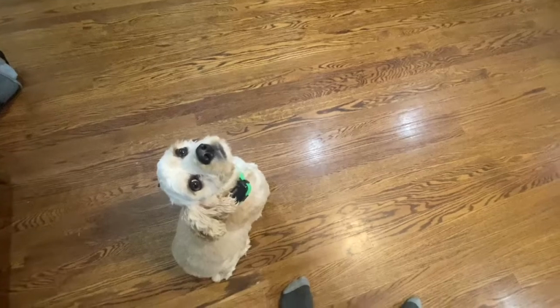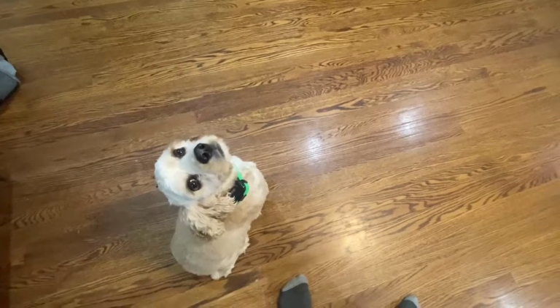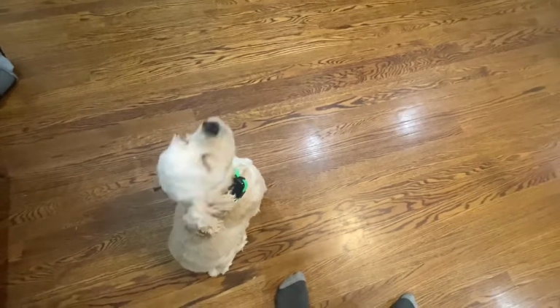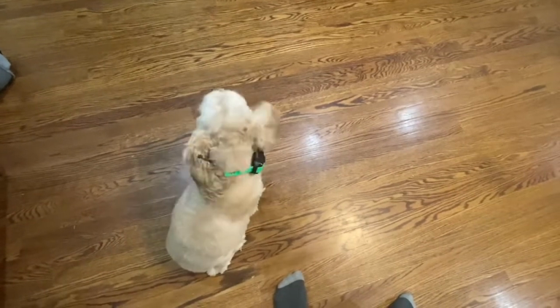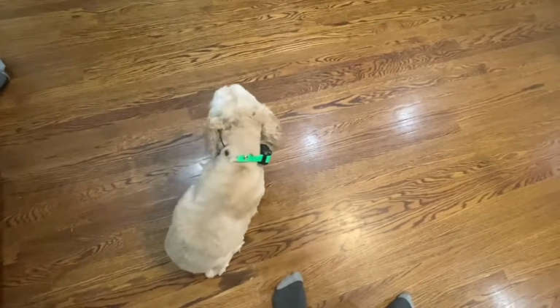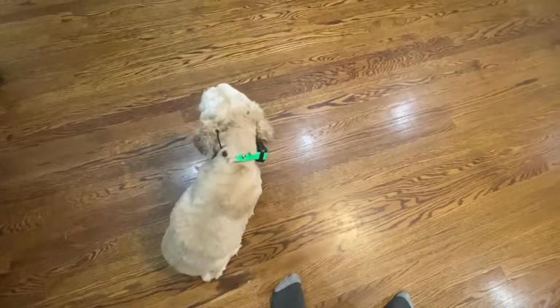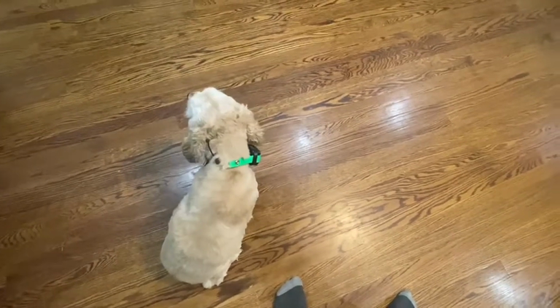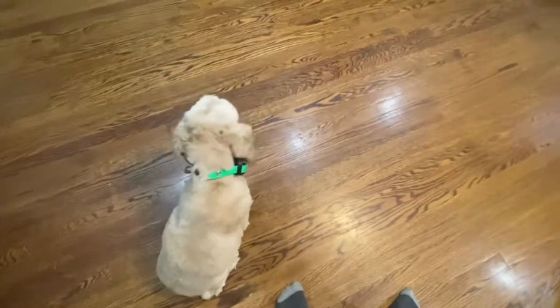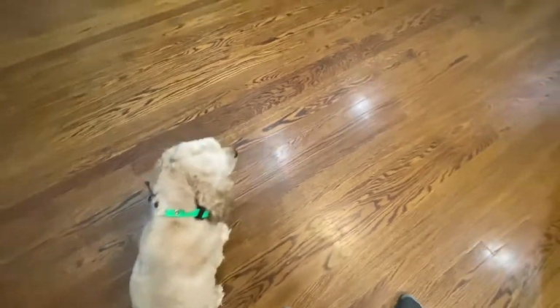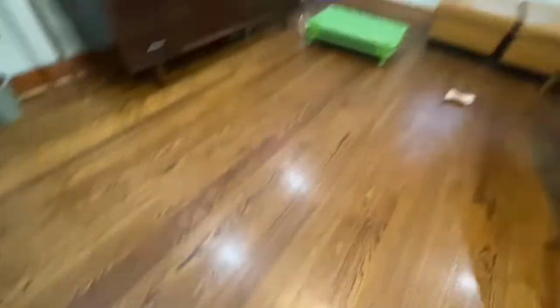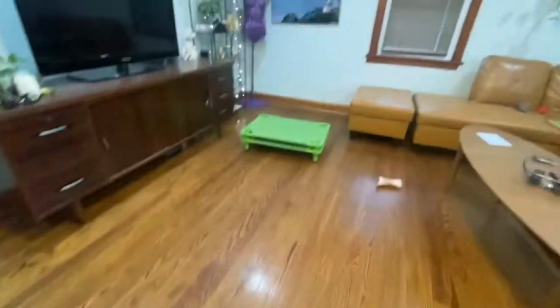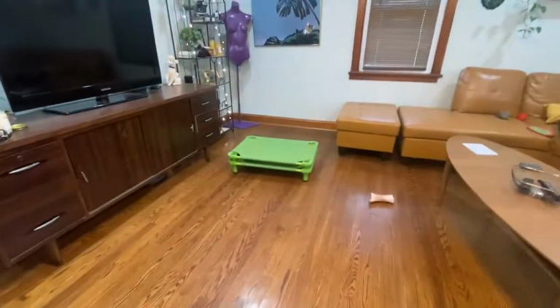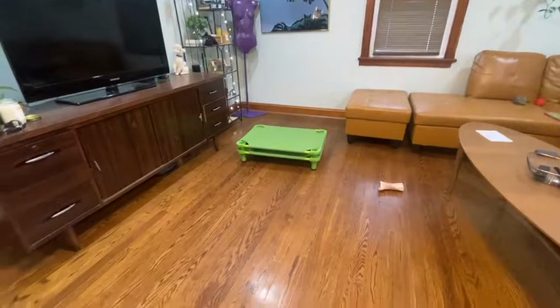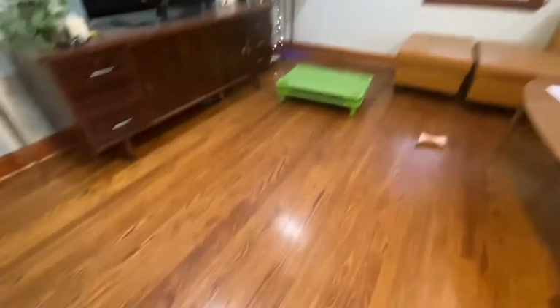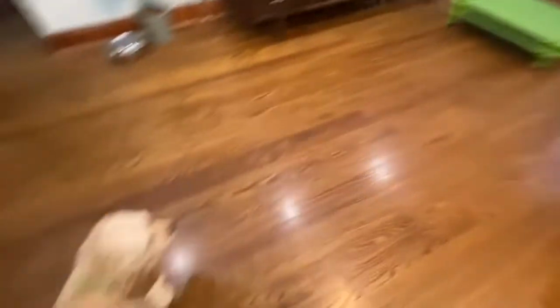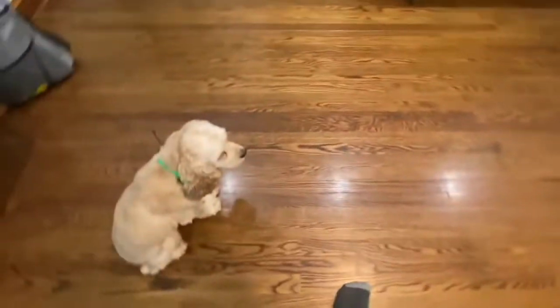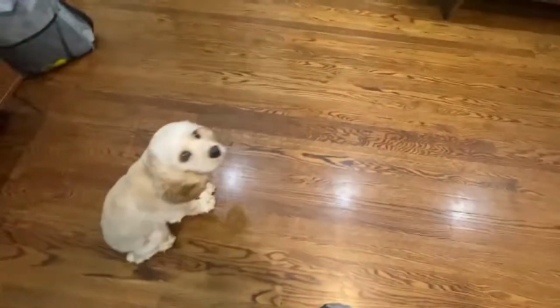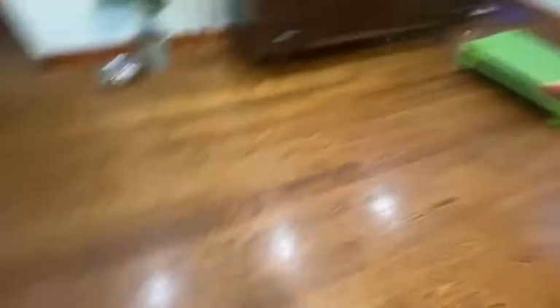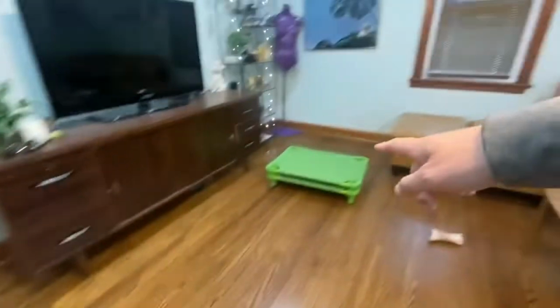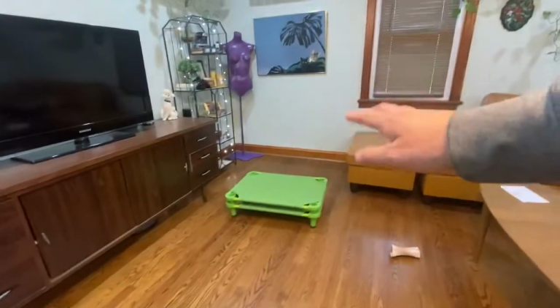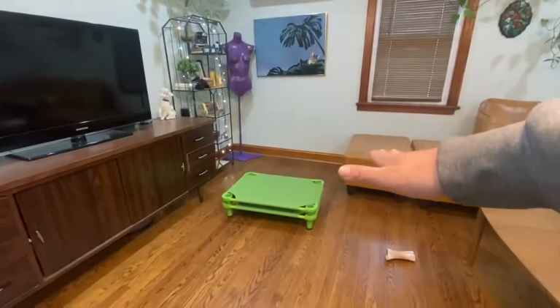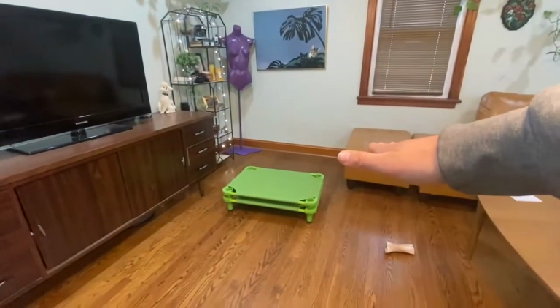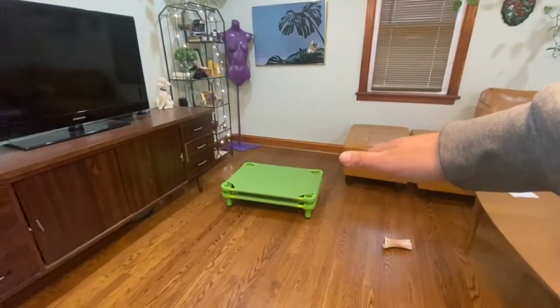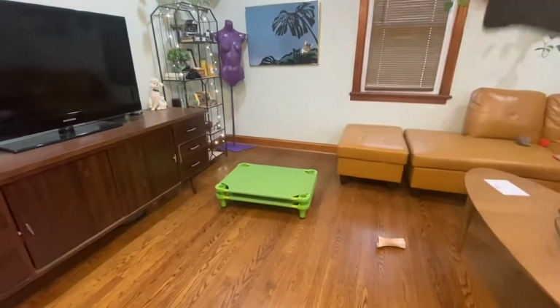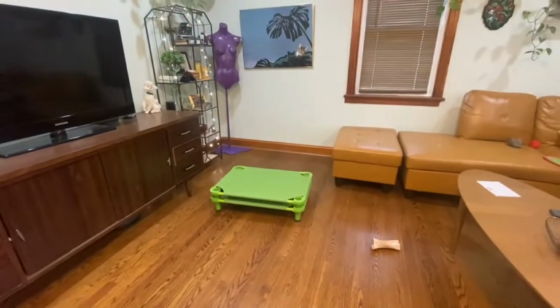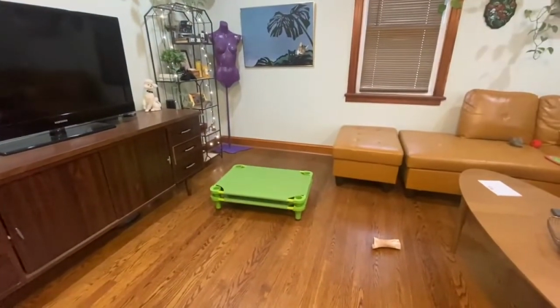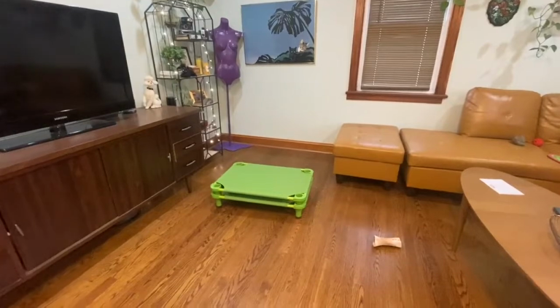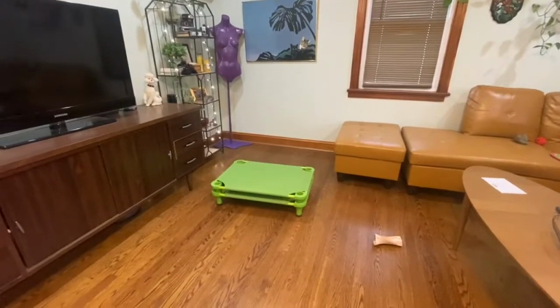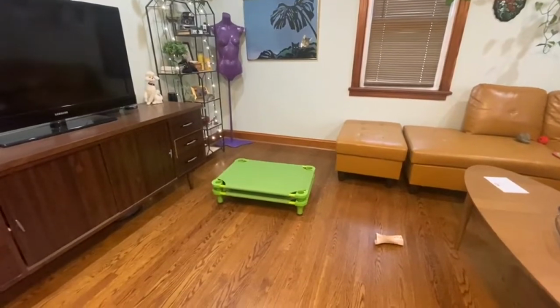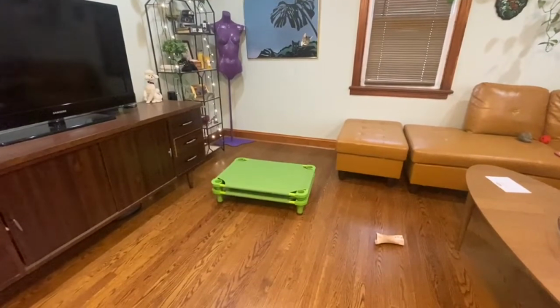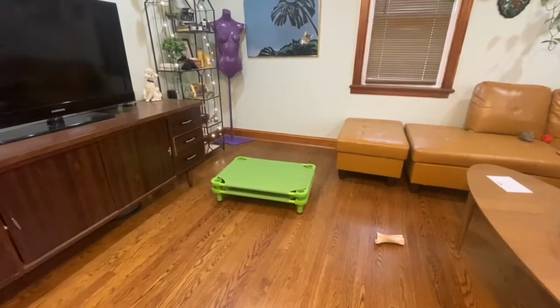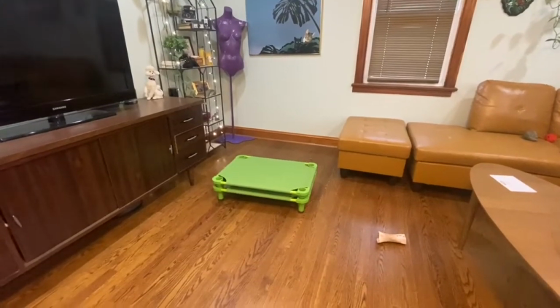Hey guys, I'm here with Lainey the Cocker Spaniel who has learned the place command today. Place means the dog goes onto the place bed and lies down automatically, and then from there all they need to do is relax on that bed.